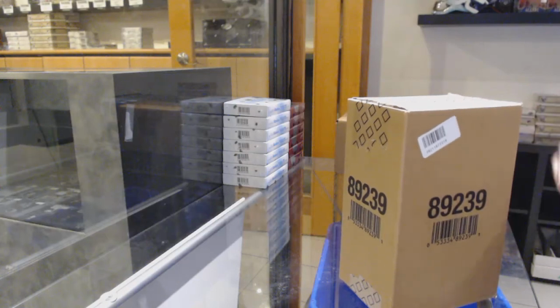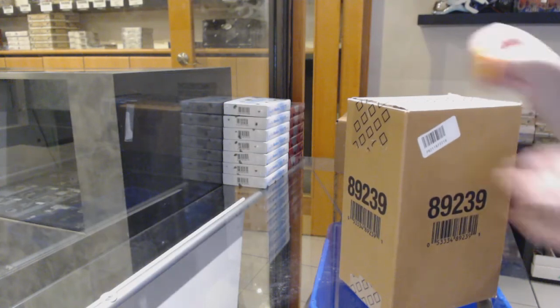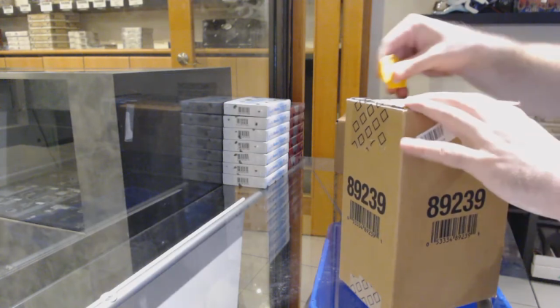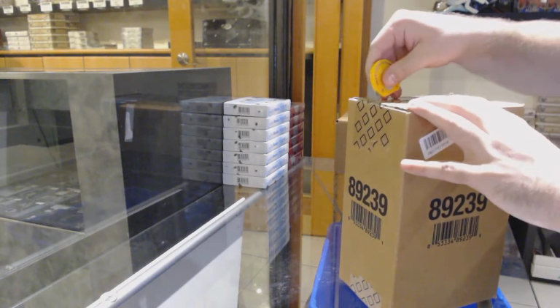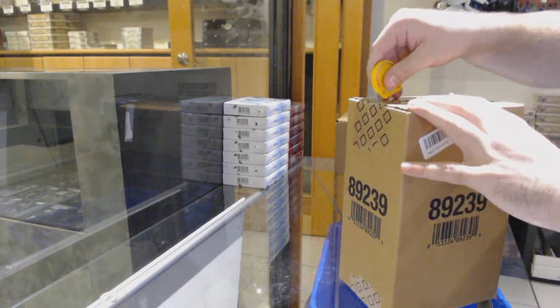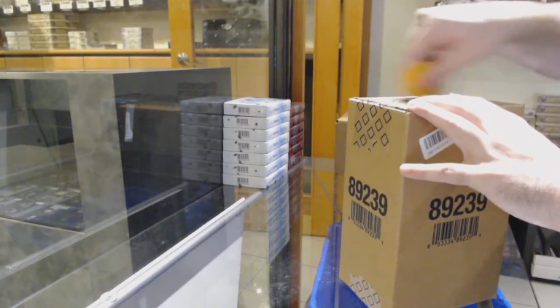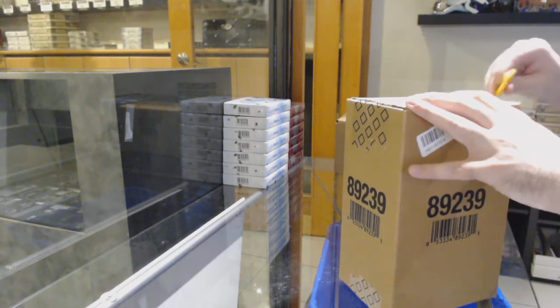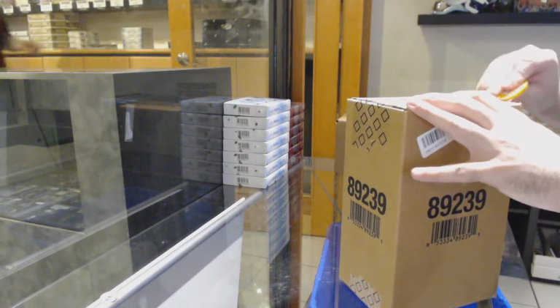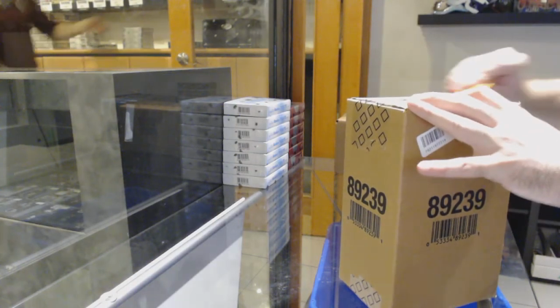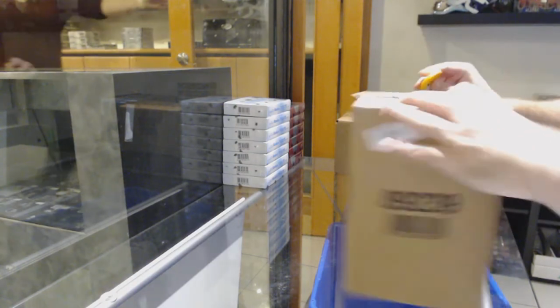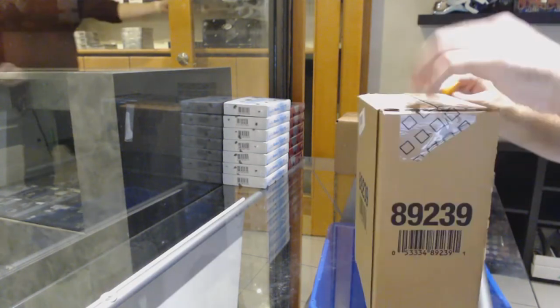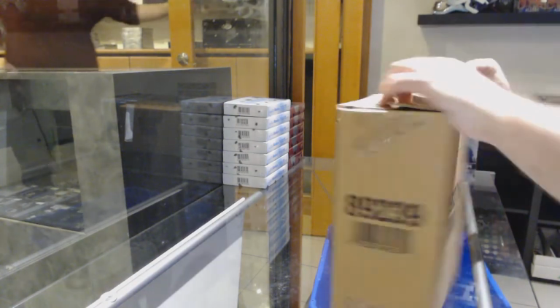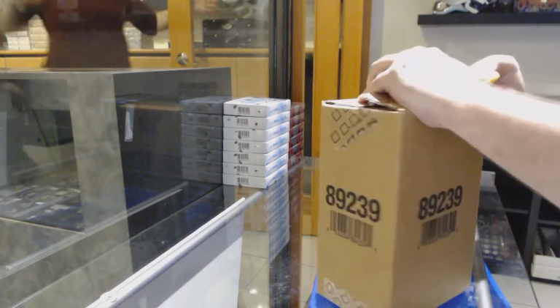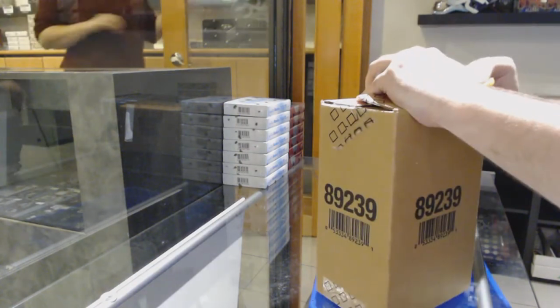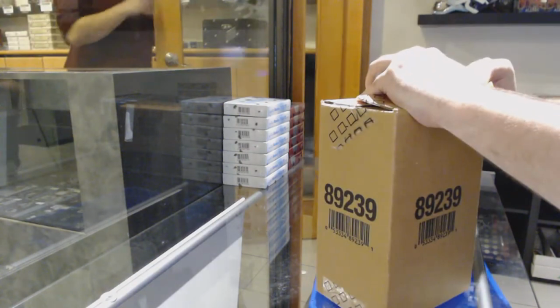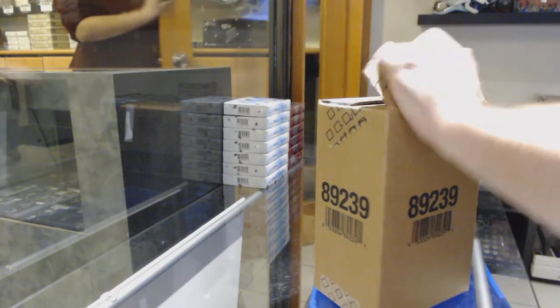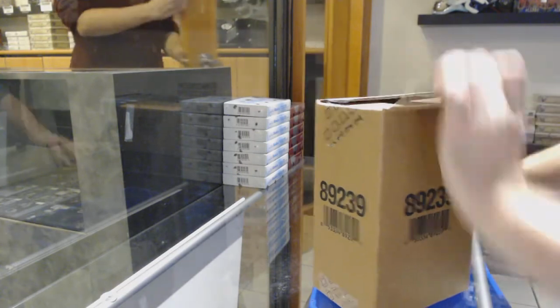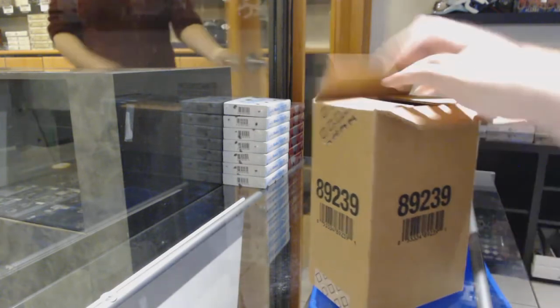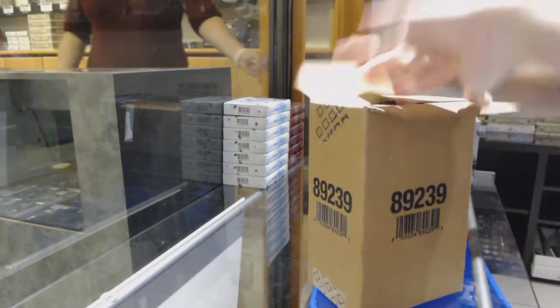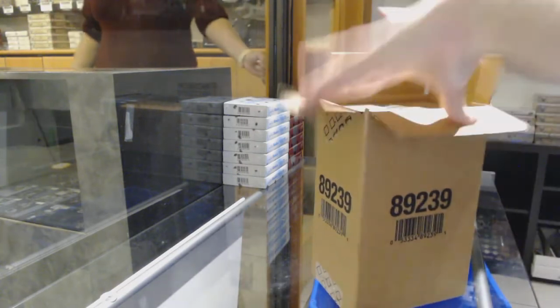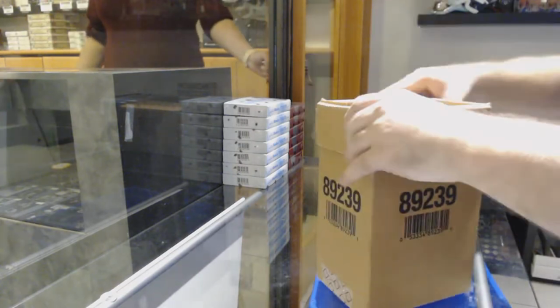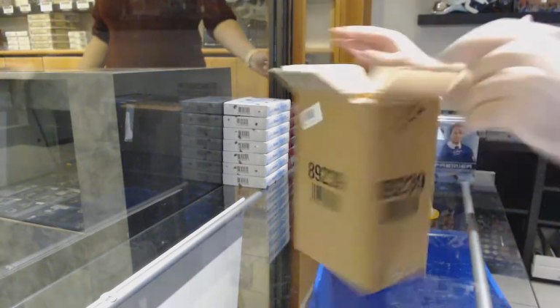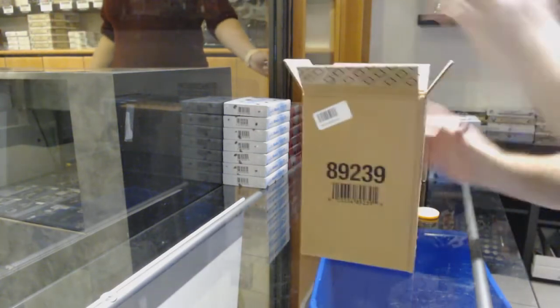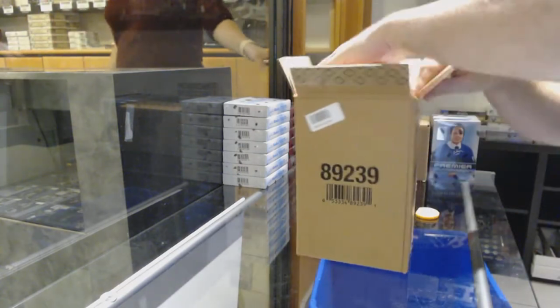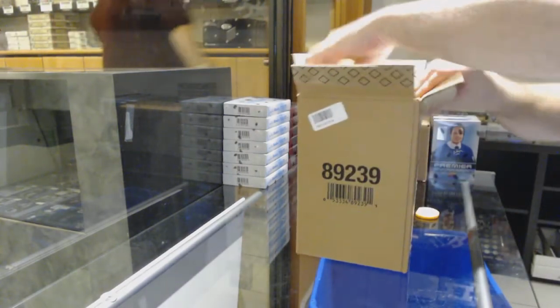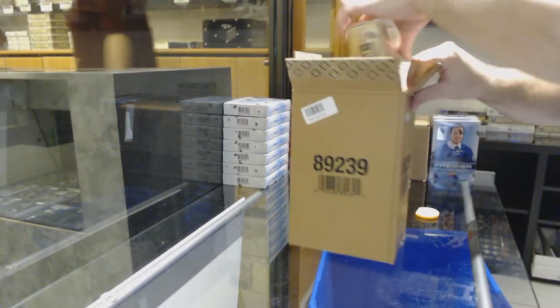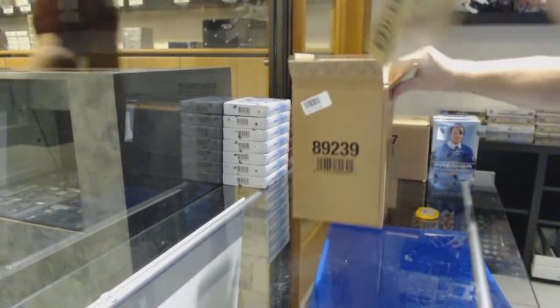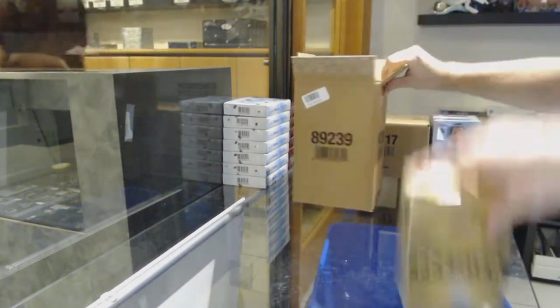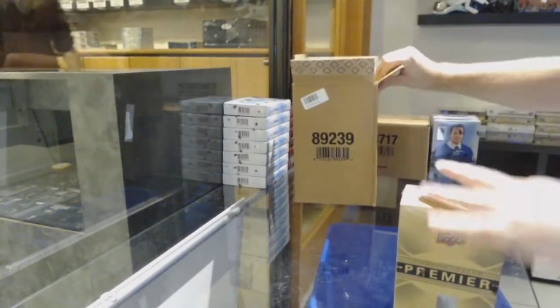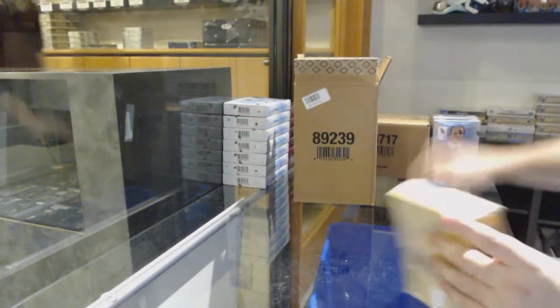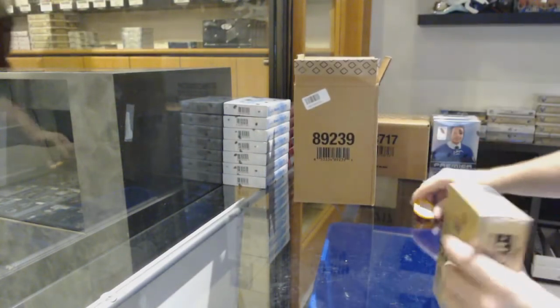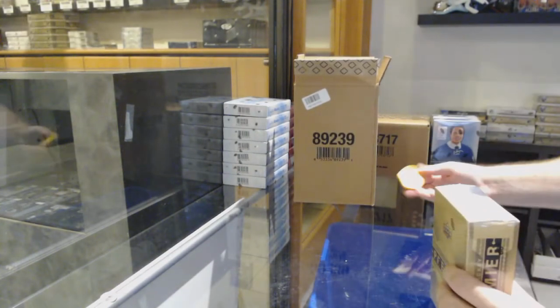Here we go, starting off CC break number 12,097. We've got the Premier Five box break.